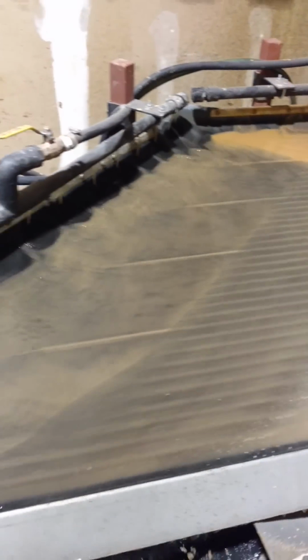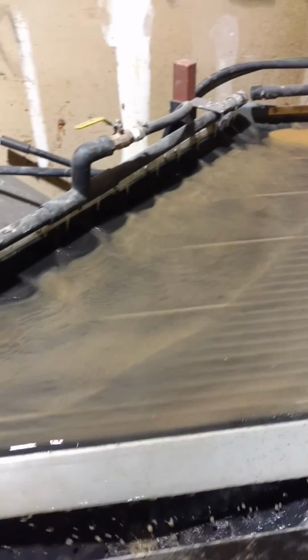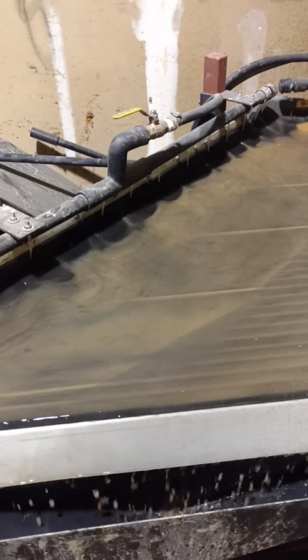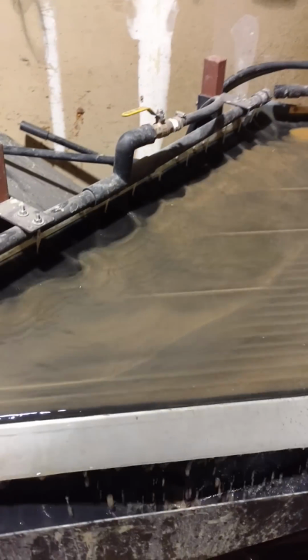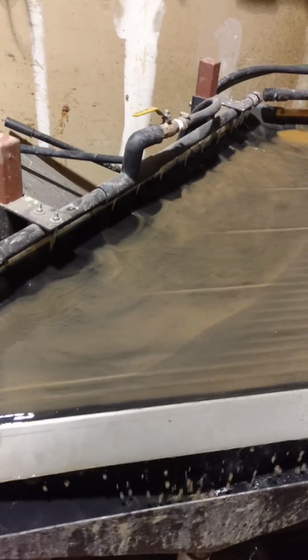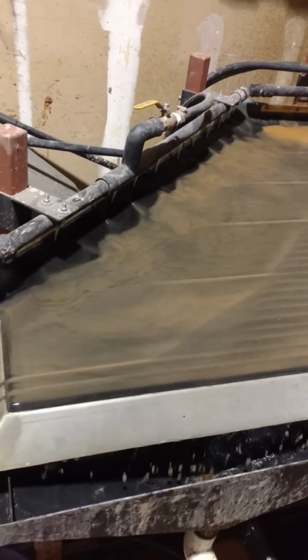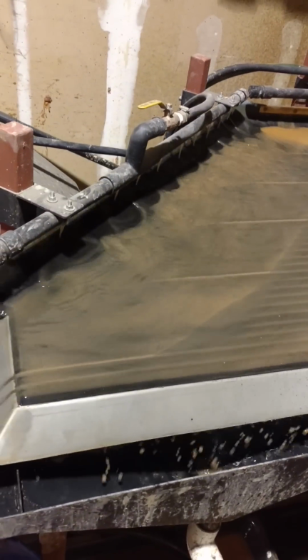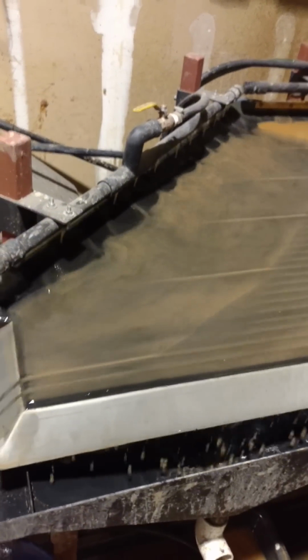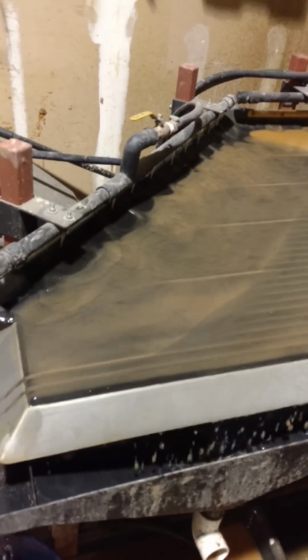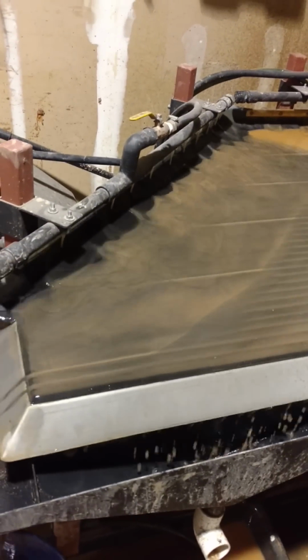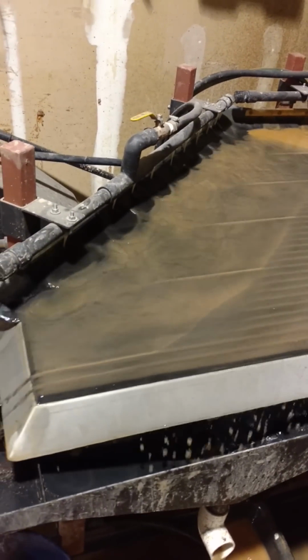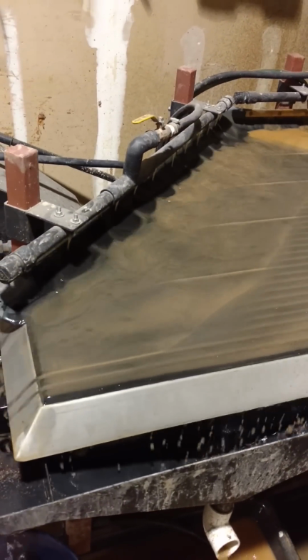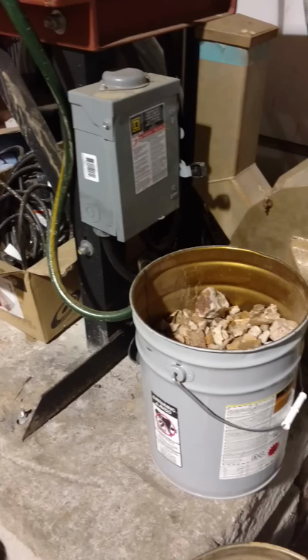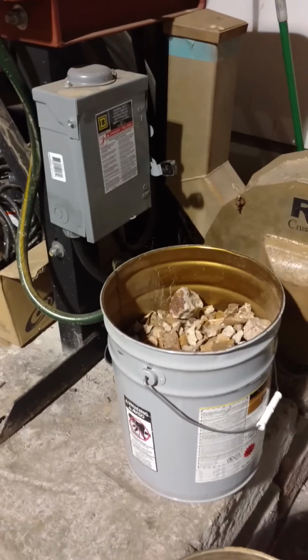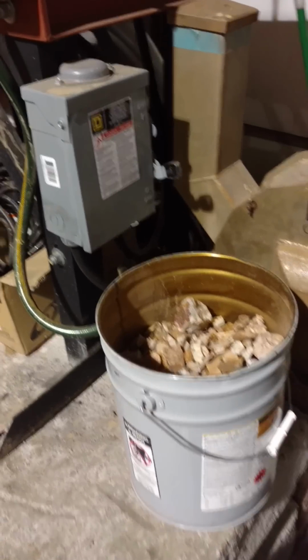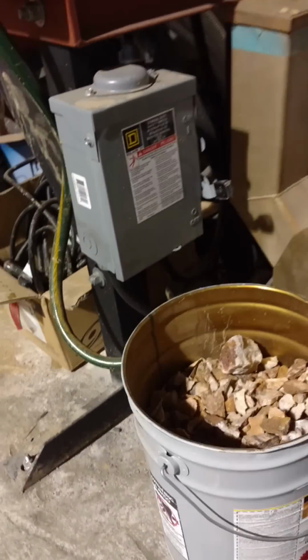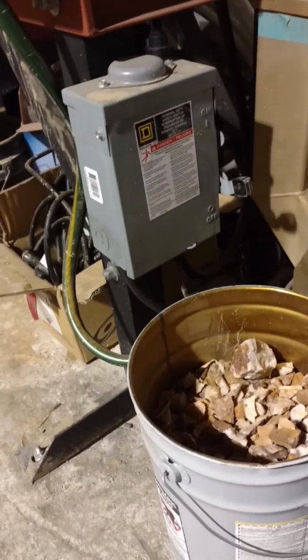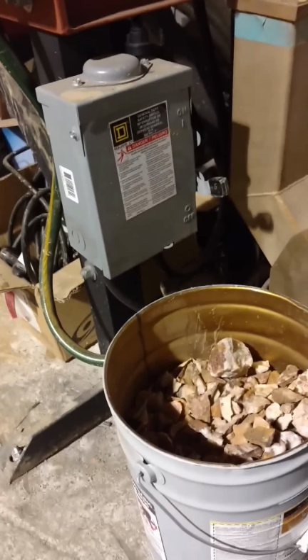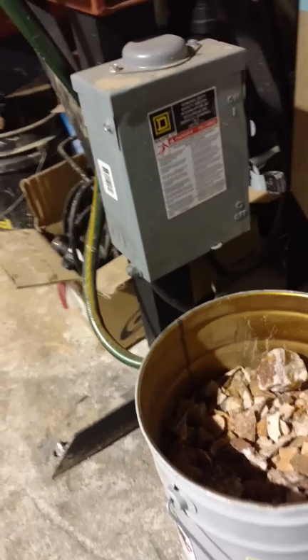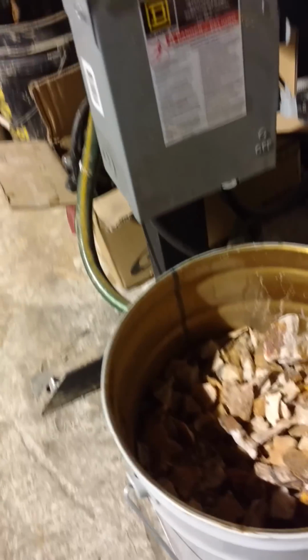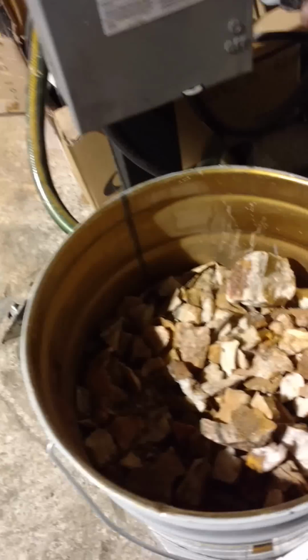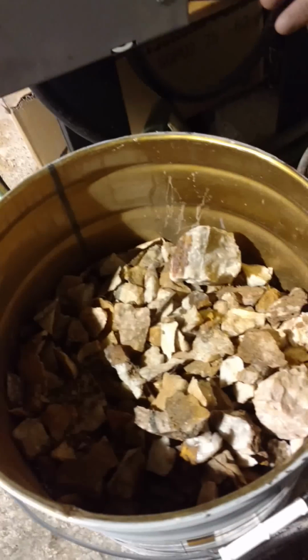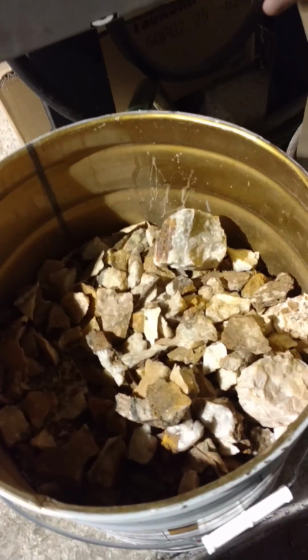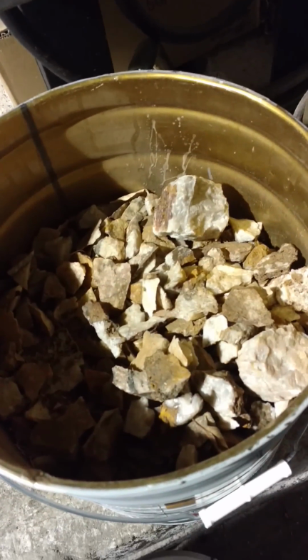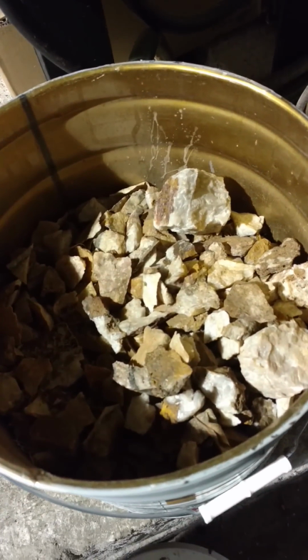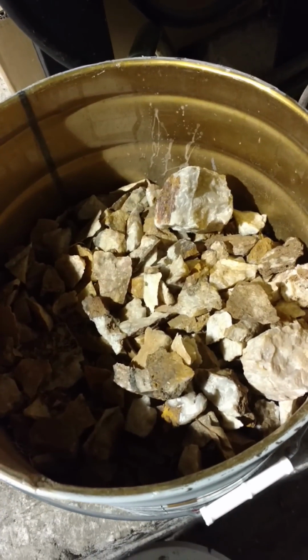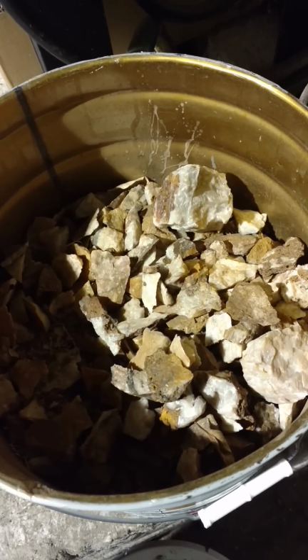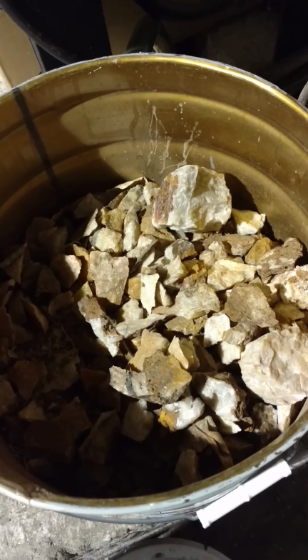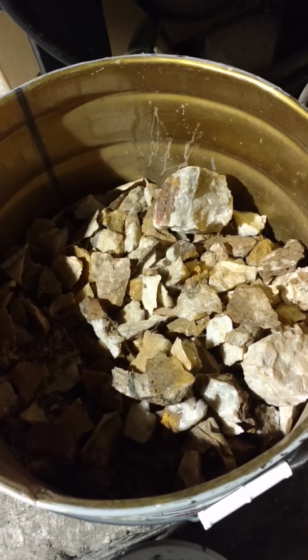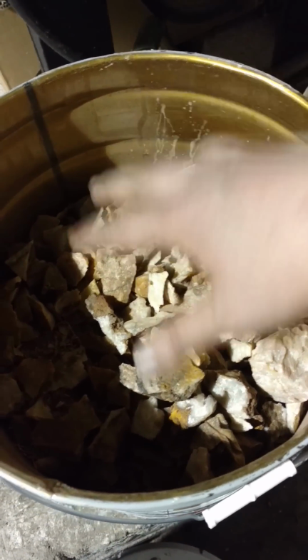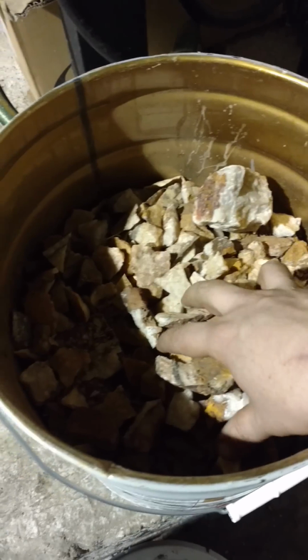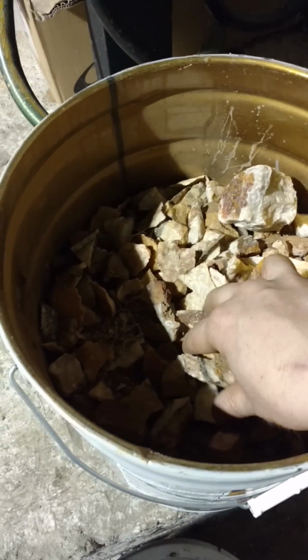Next we're going to sweep down the table and see what we got. We're going to turn the system on again here, and we're going to be doing this type of quartz.